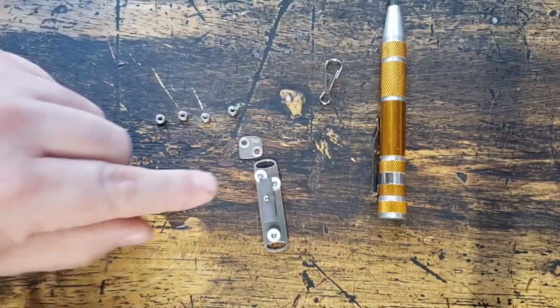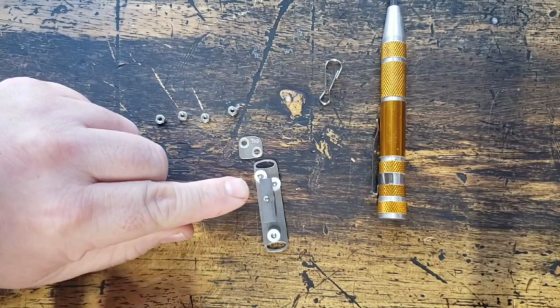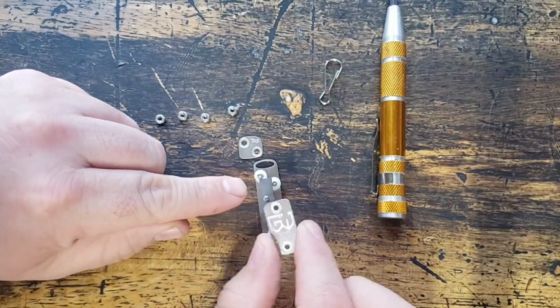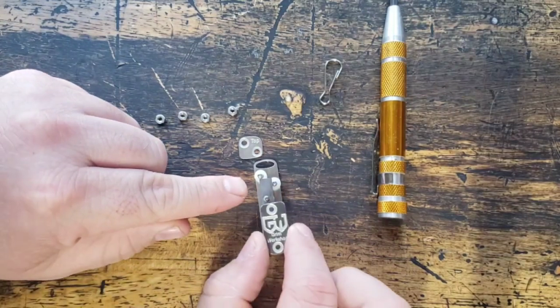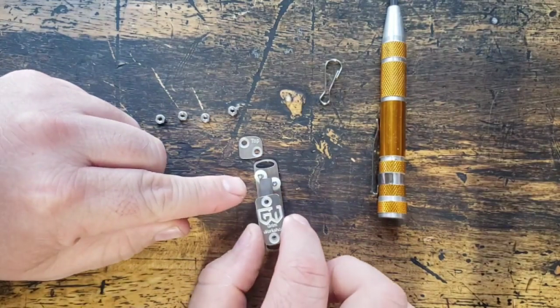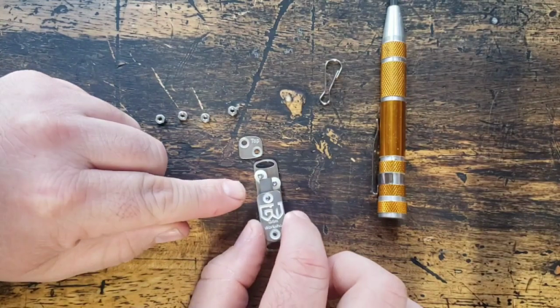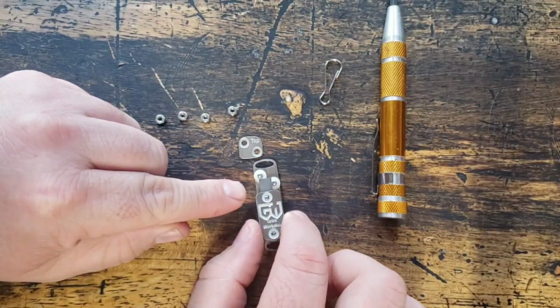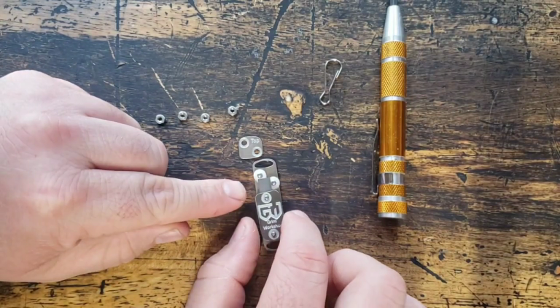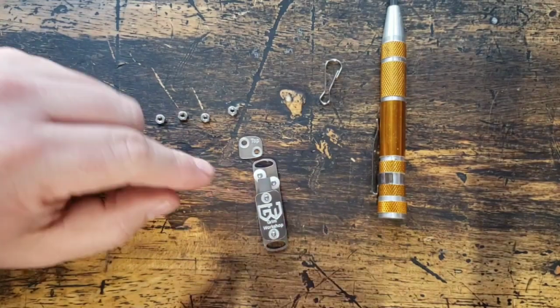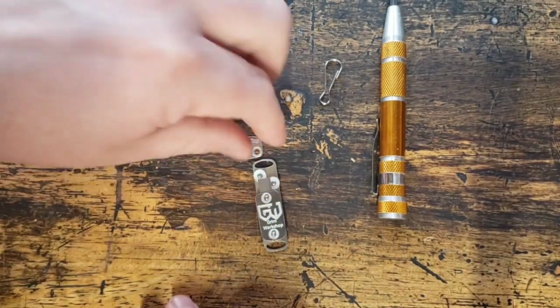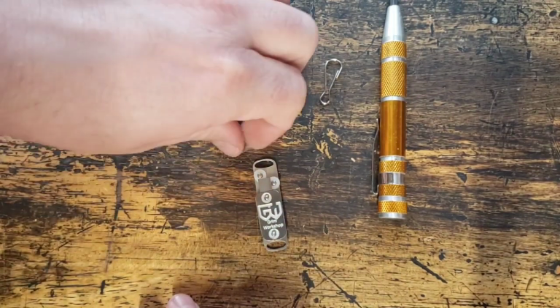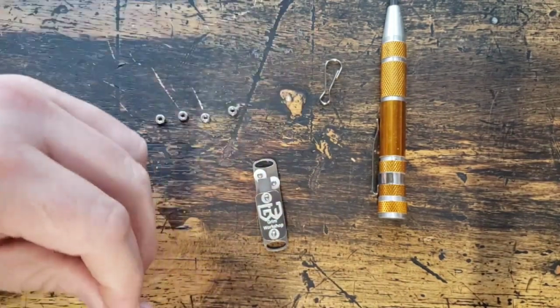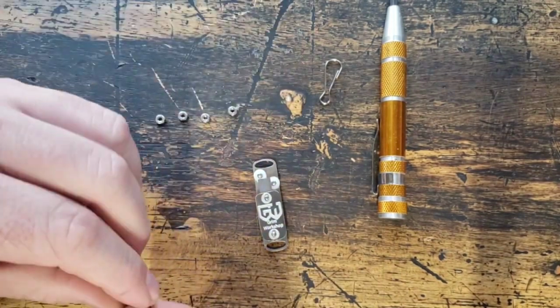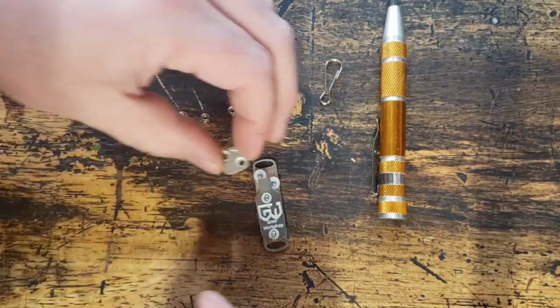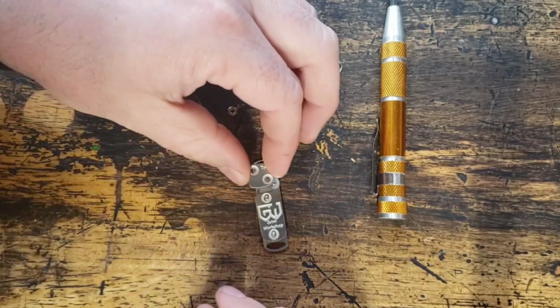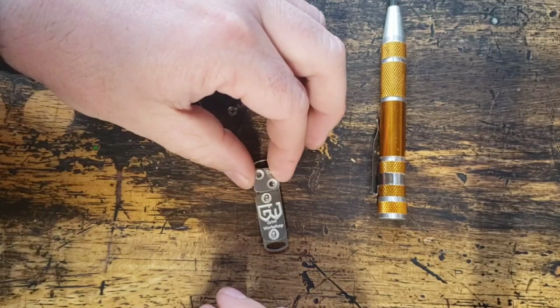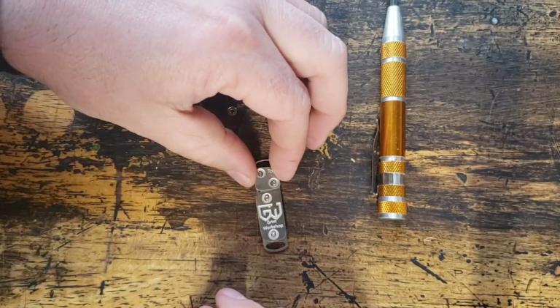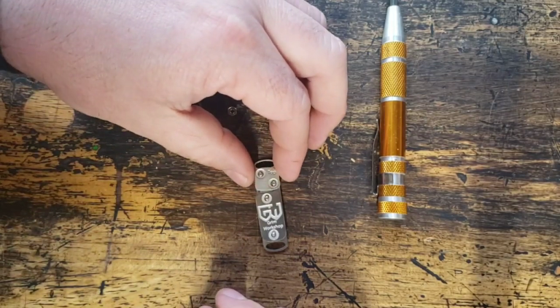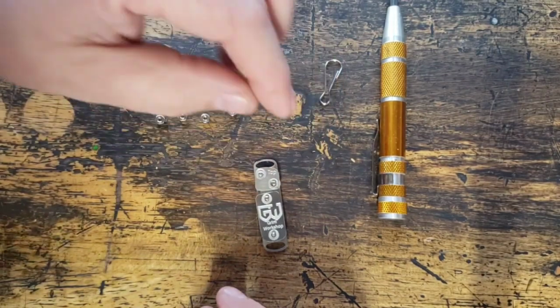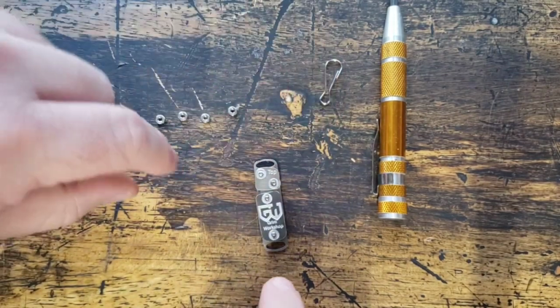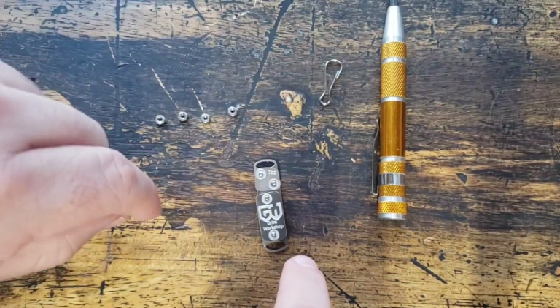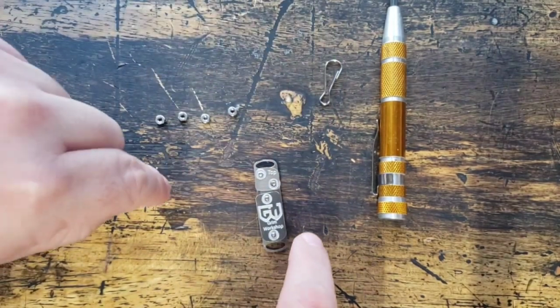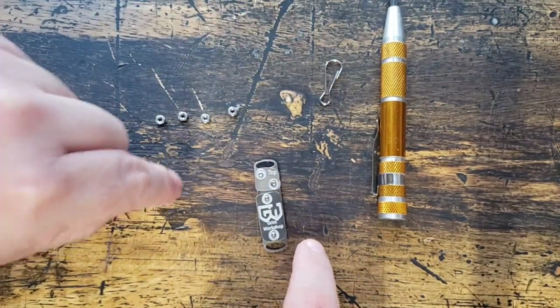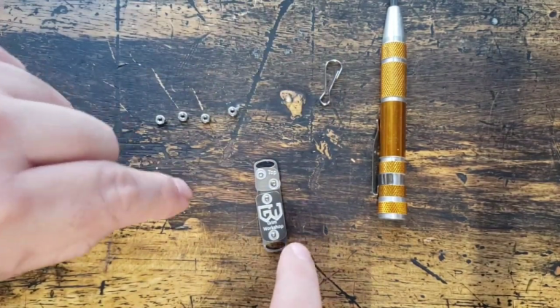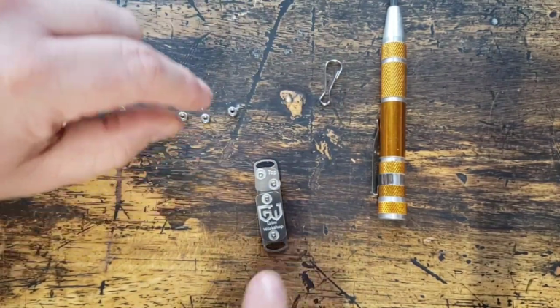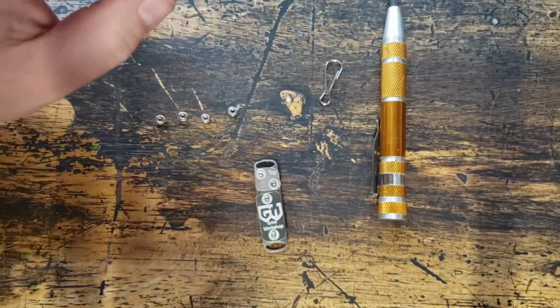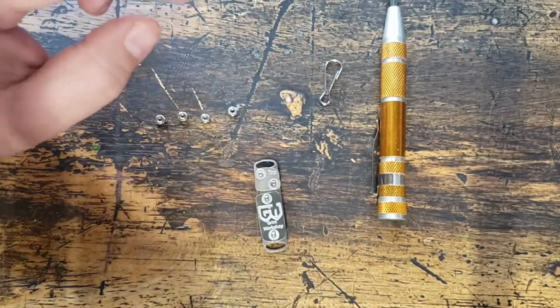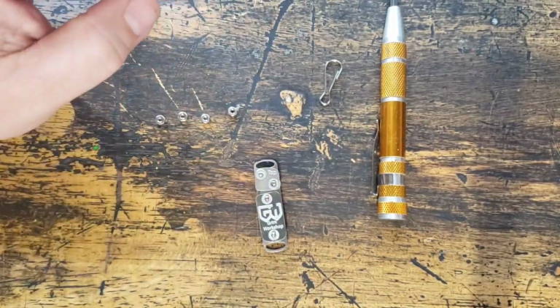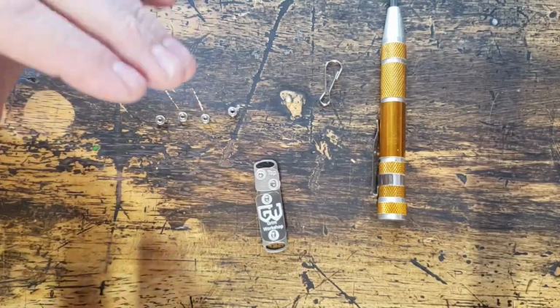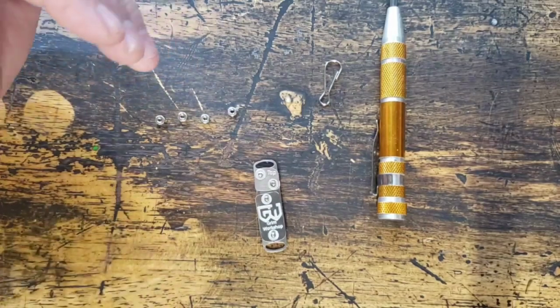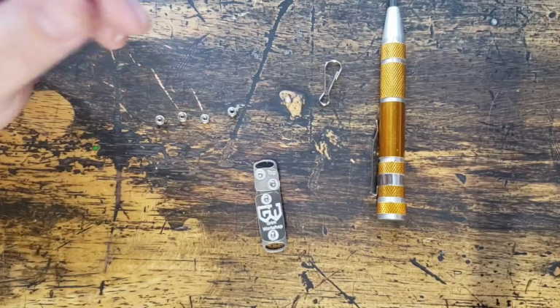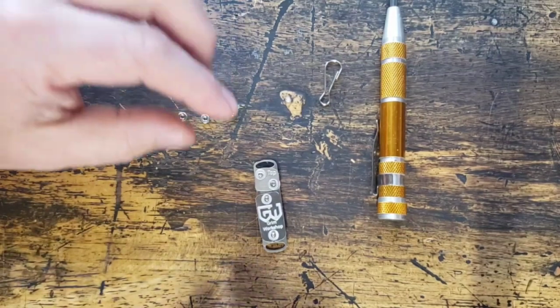Those spacers are going to compress against the two metal parts and they're going to pin that blade down. The blade is also going to press down into the spacers themselves to help additionally hold it in place.